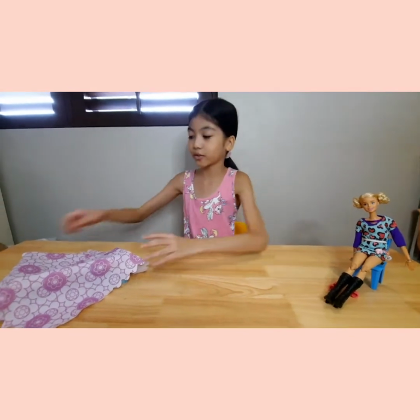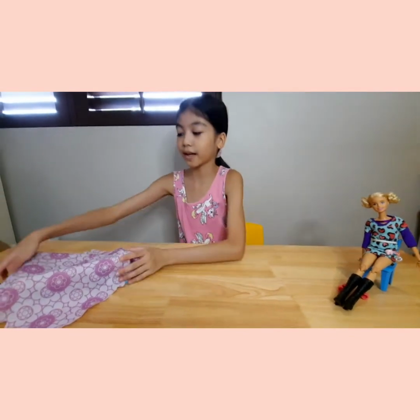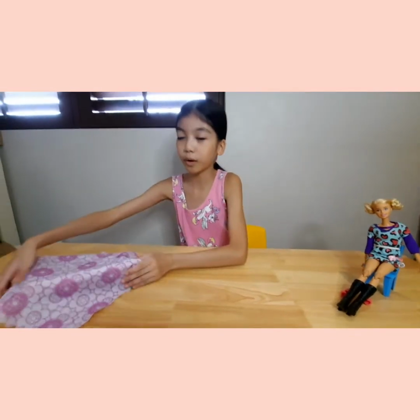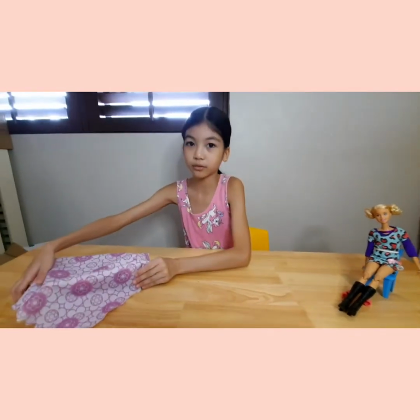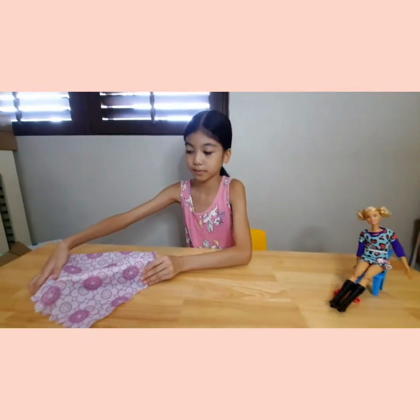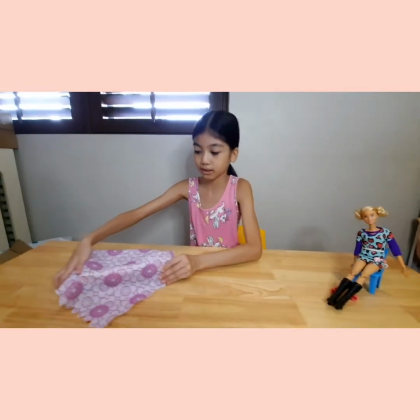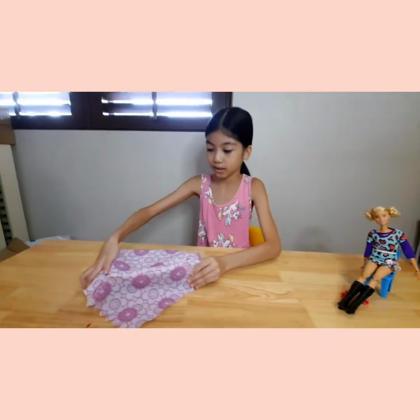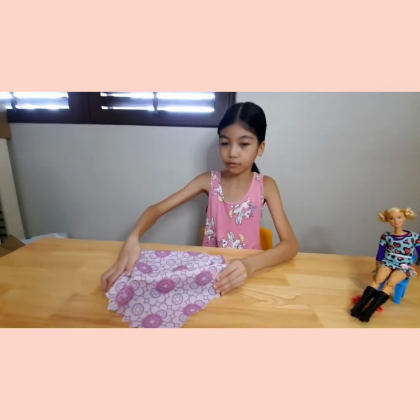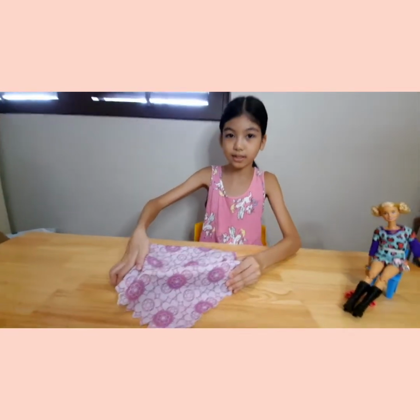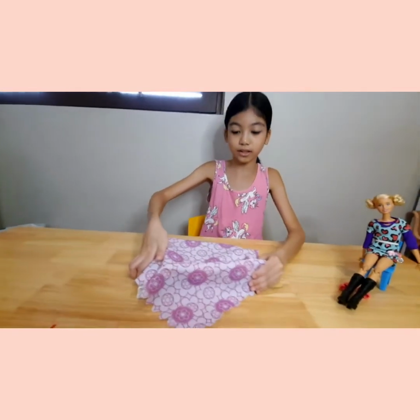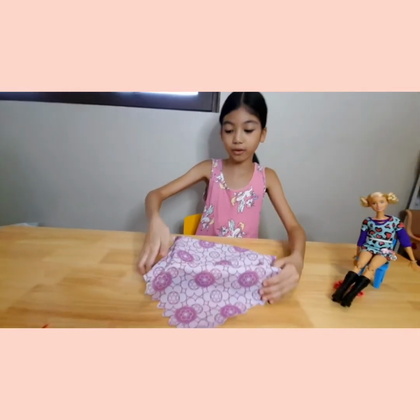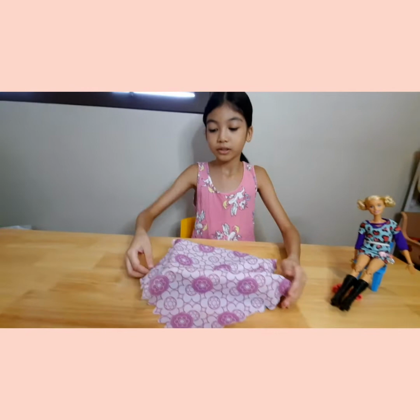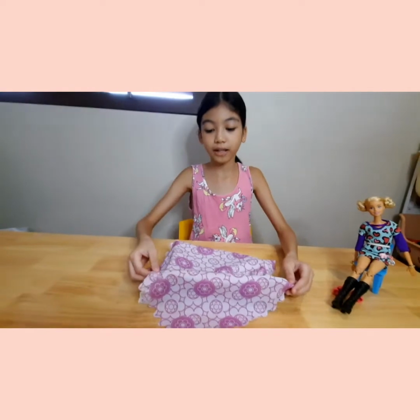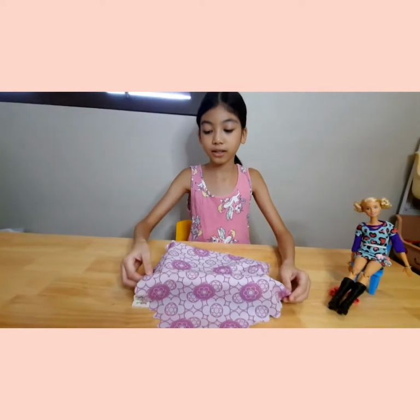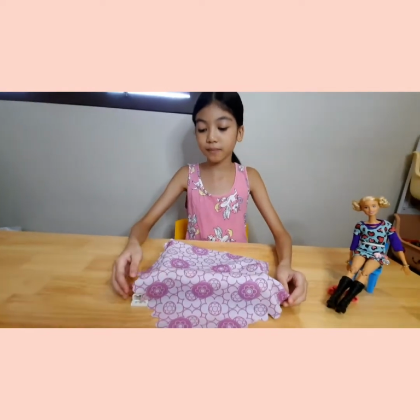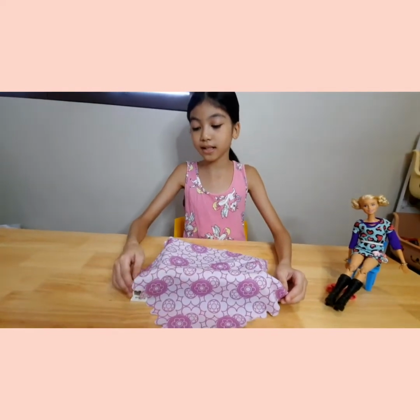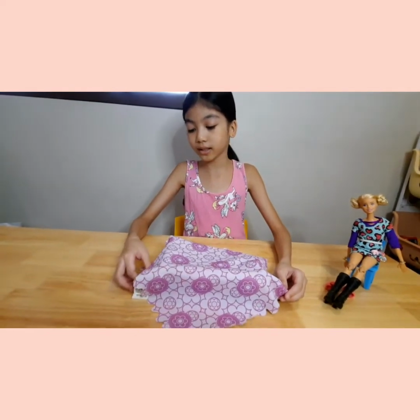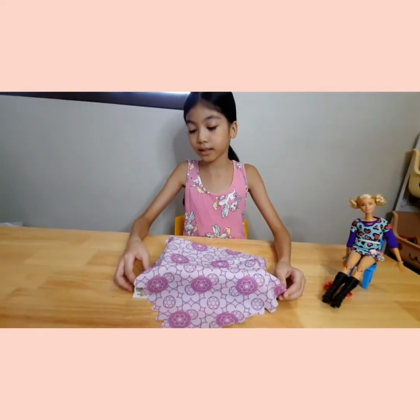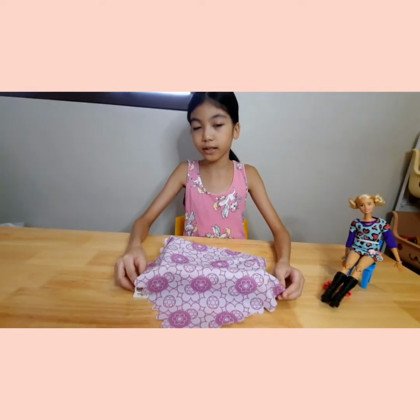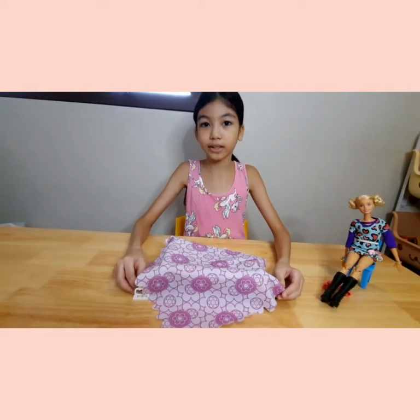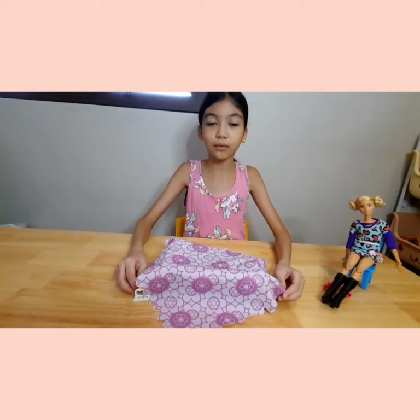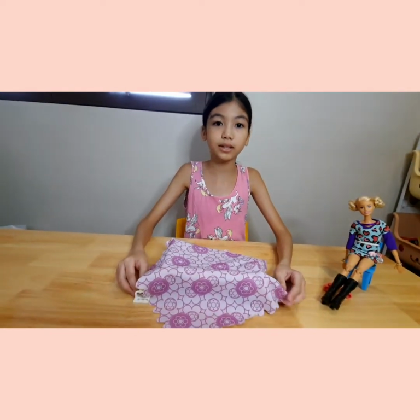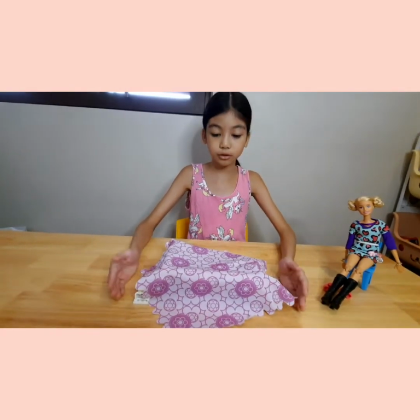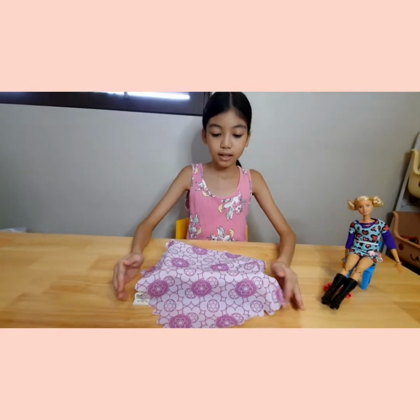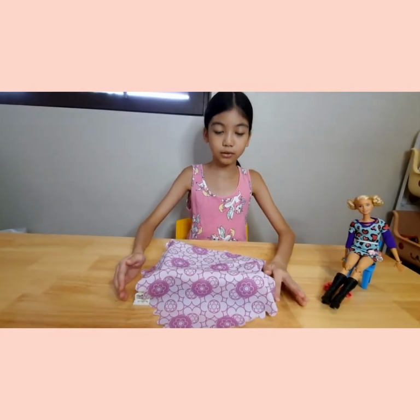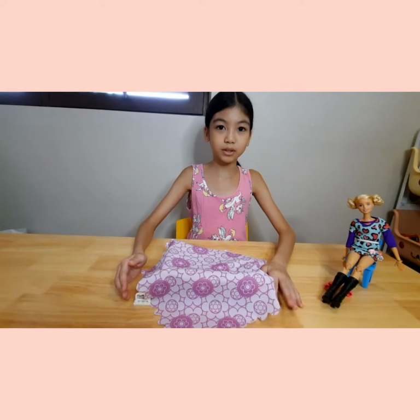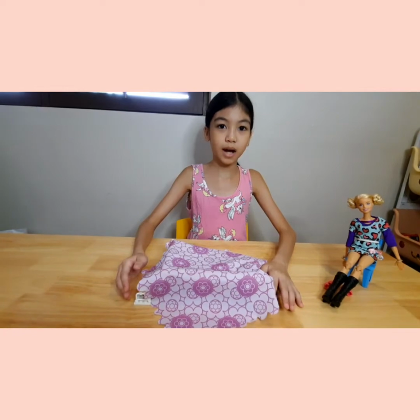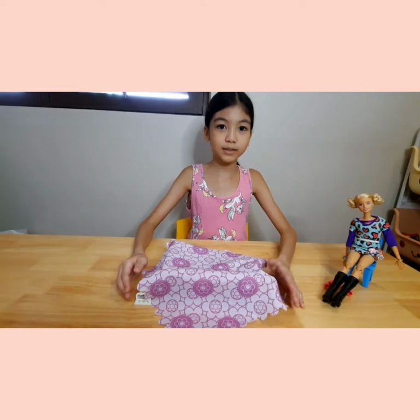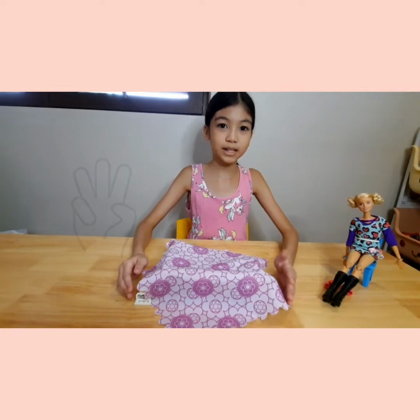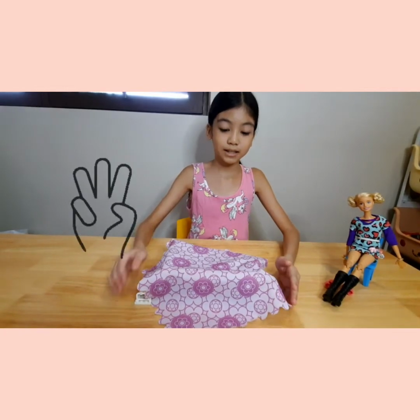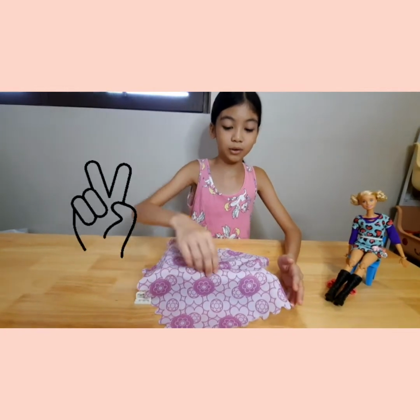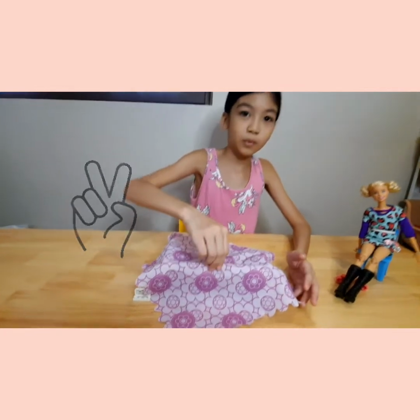Now let's get on to the LEGO part of this video. I covered it up because I really like how it turned out, so it's going to be a surprise — three, two, one!